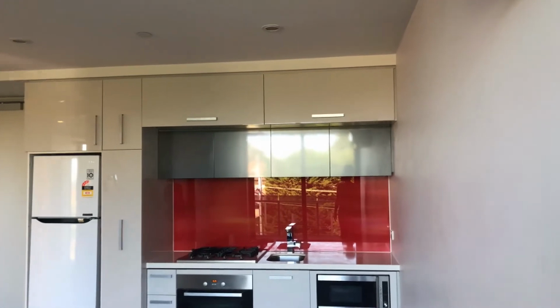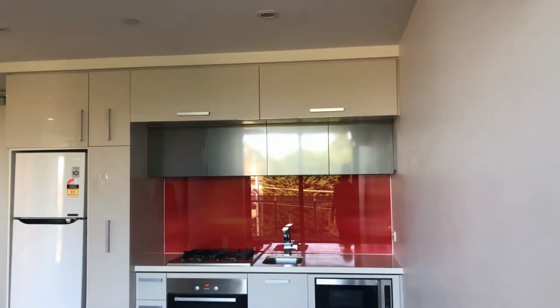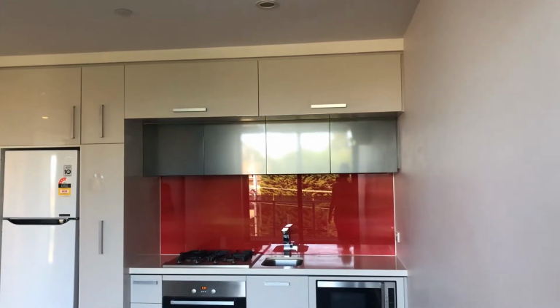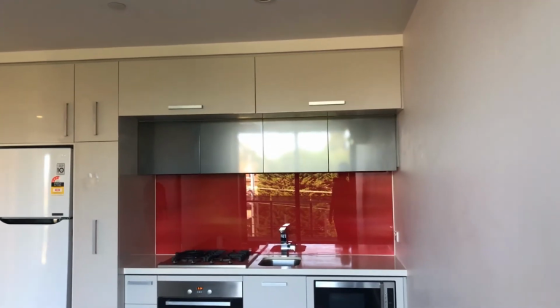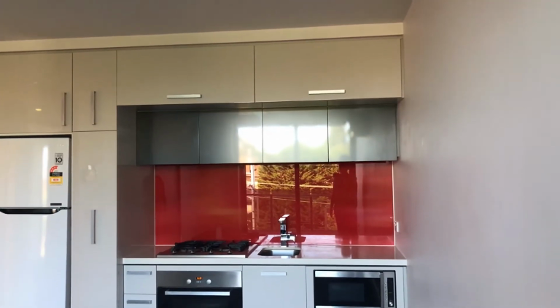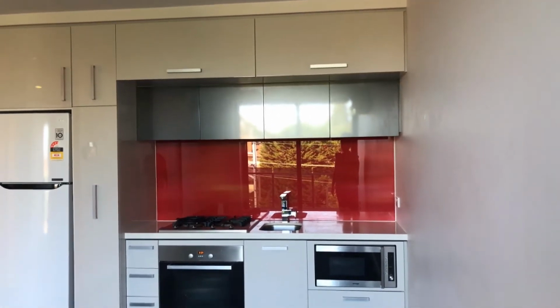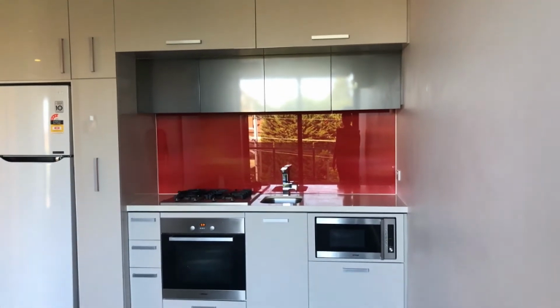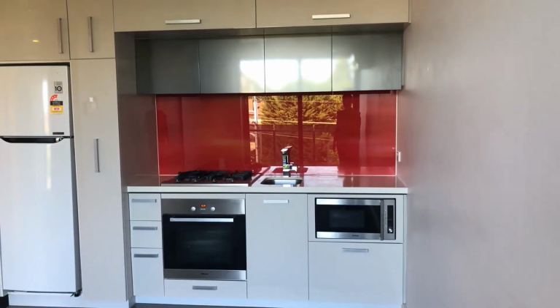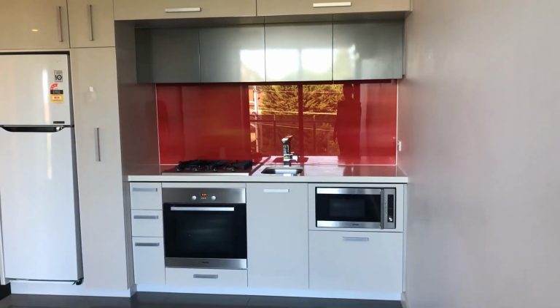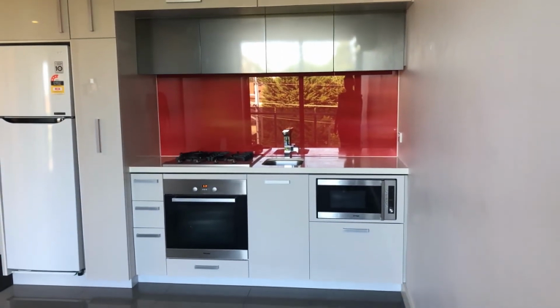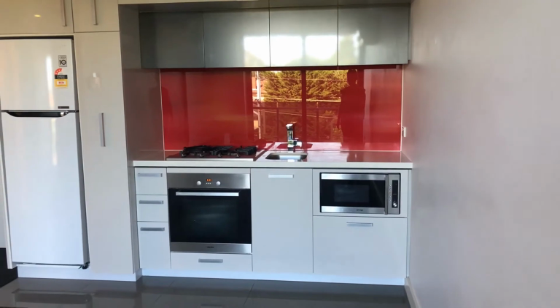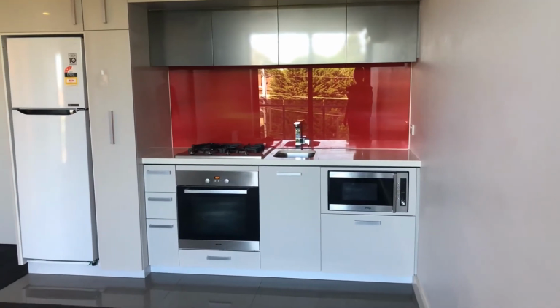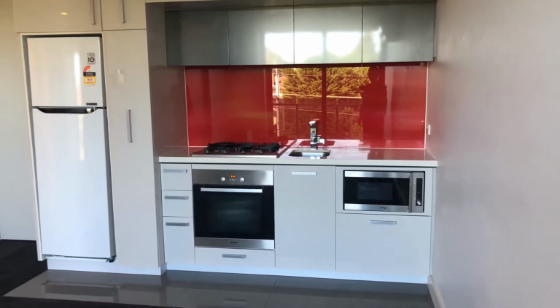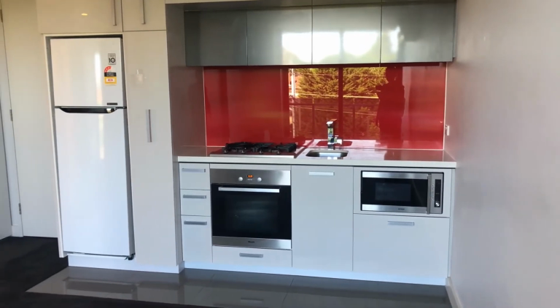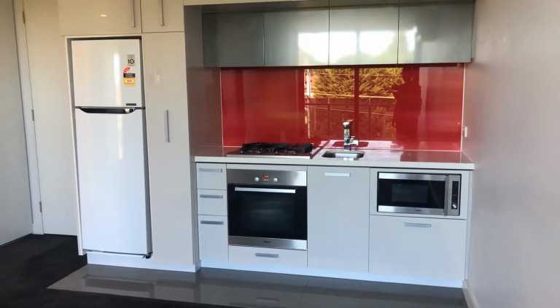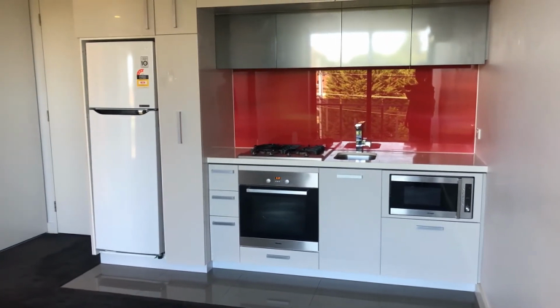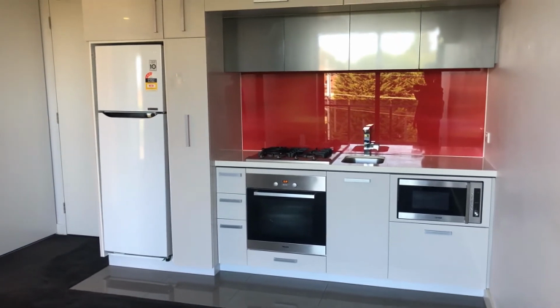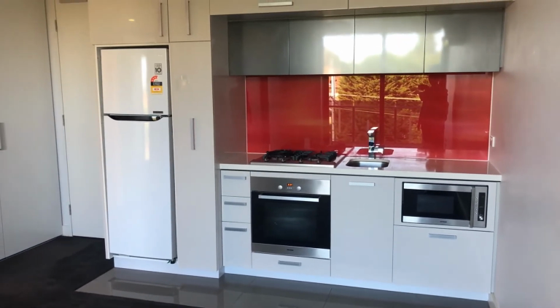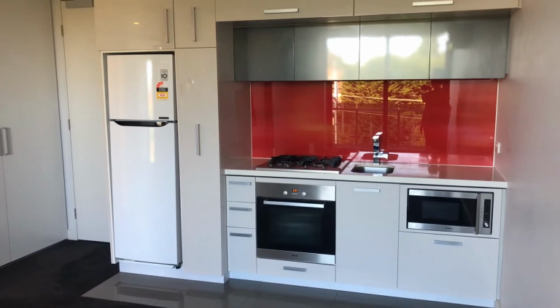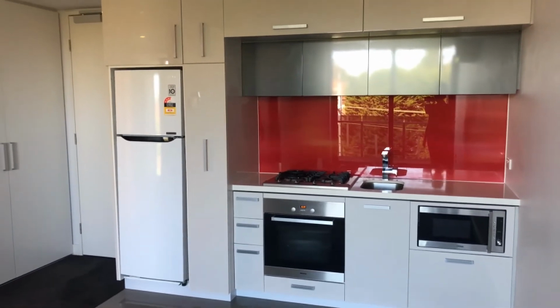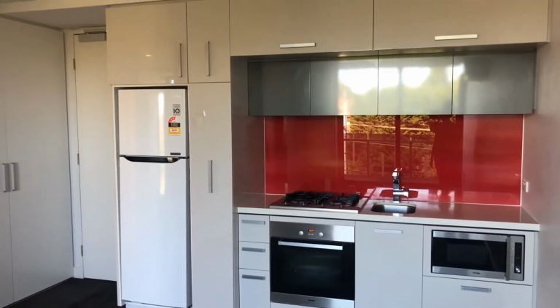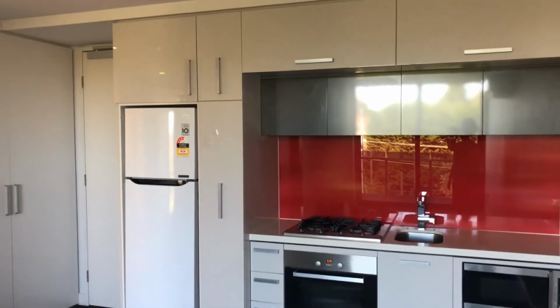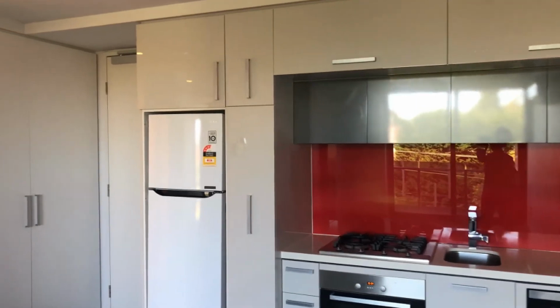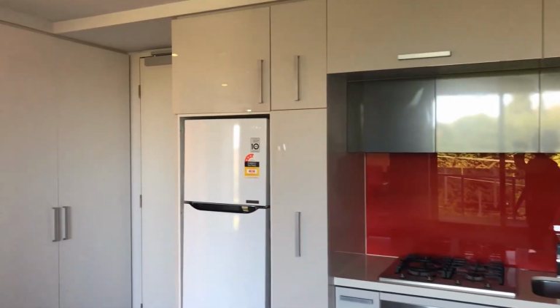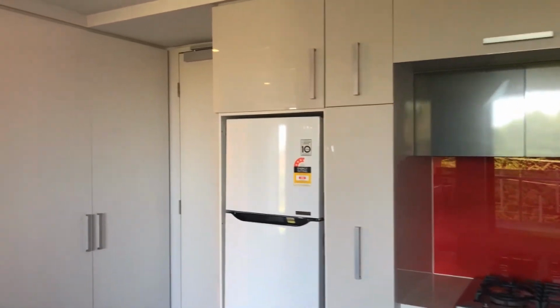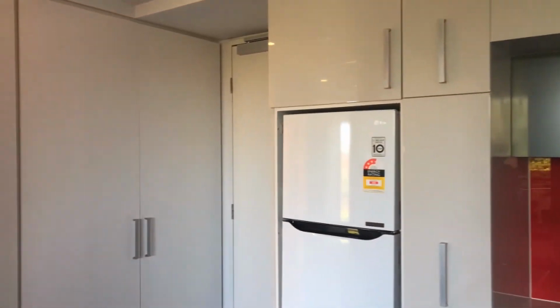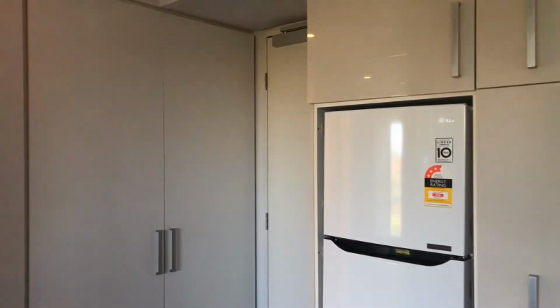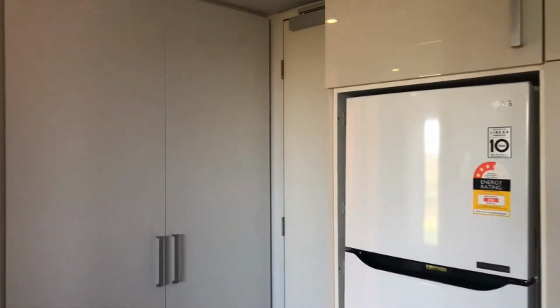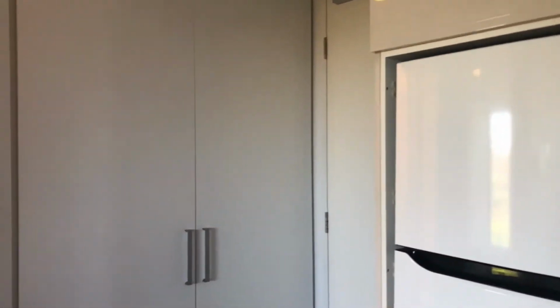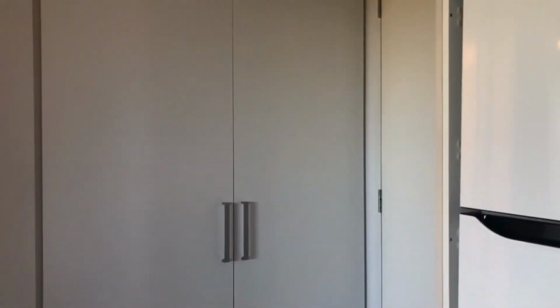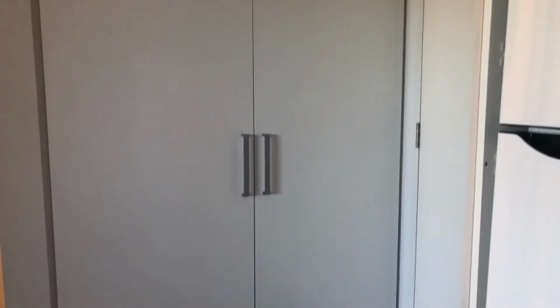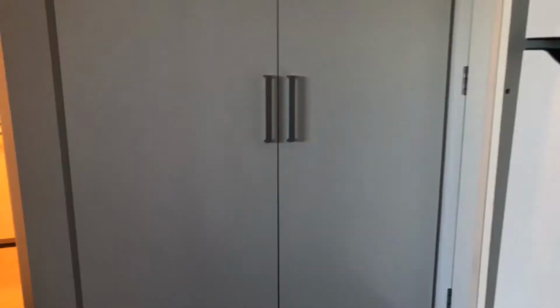It comes with a microwave, dishwasher and fridge. Lots of storage behind the kitchen cabinets. European style laundry just behind those doors there.